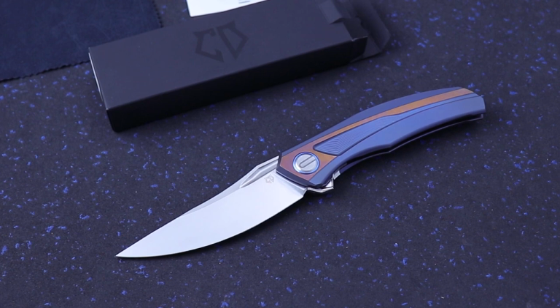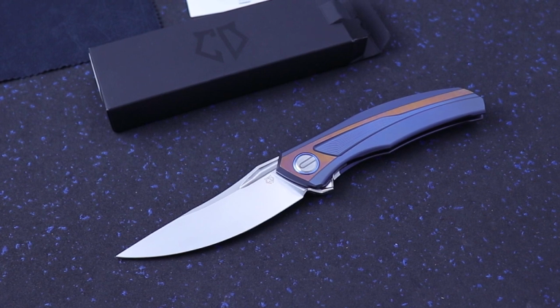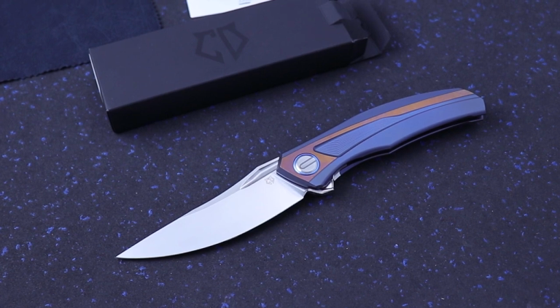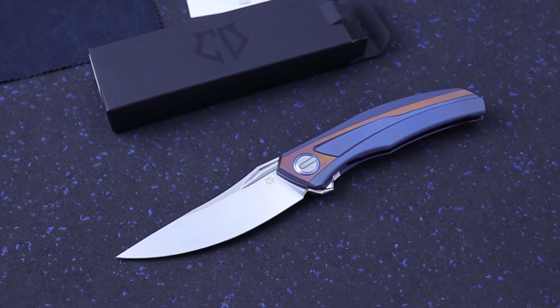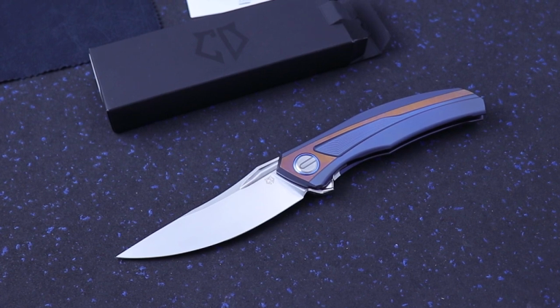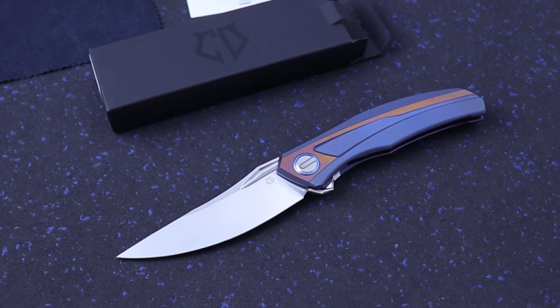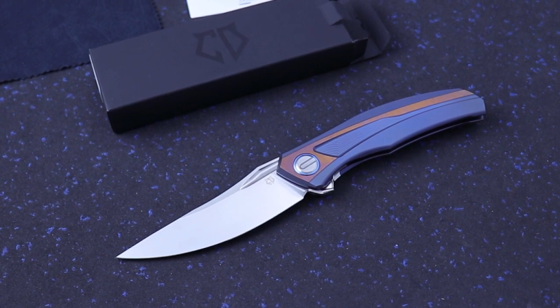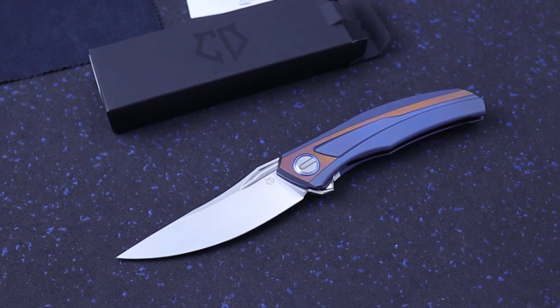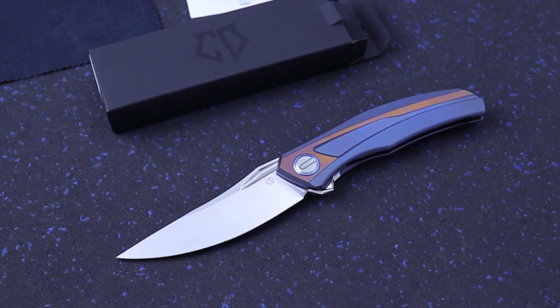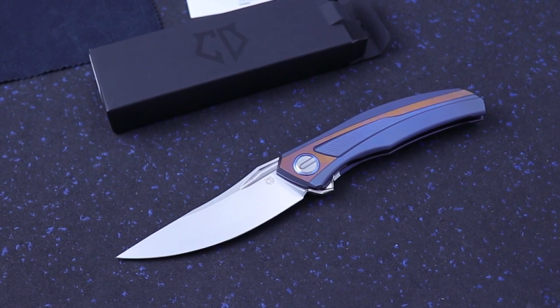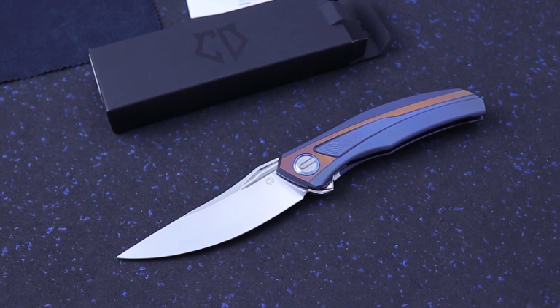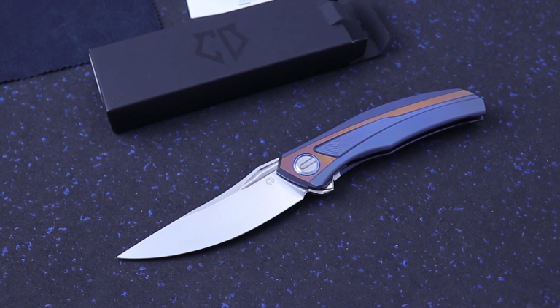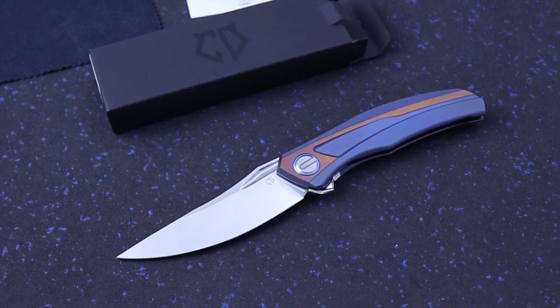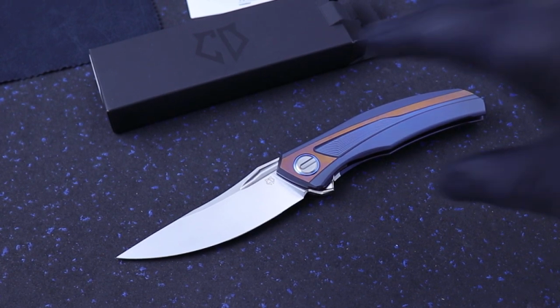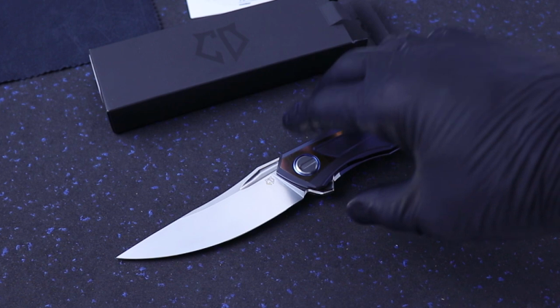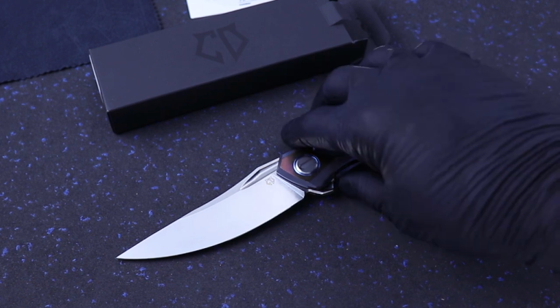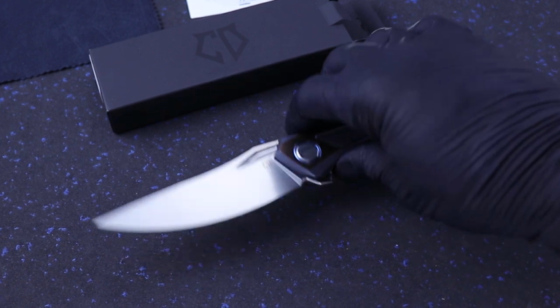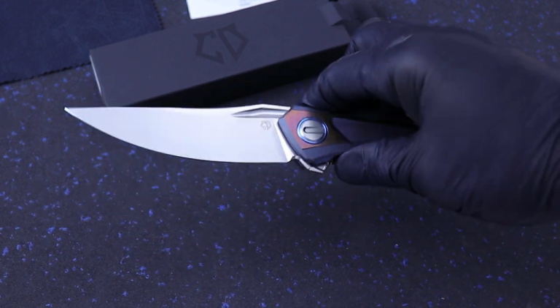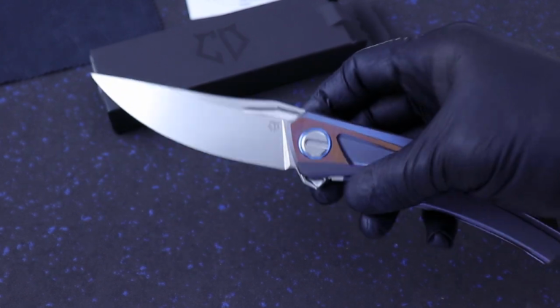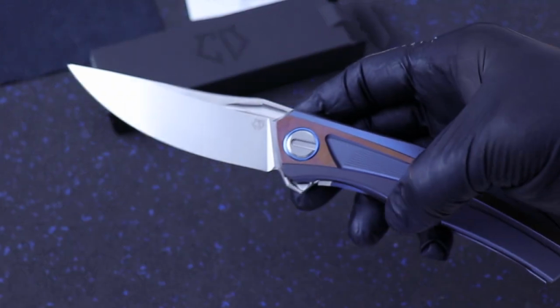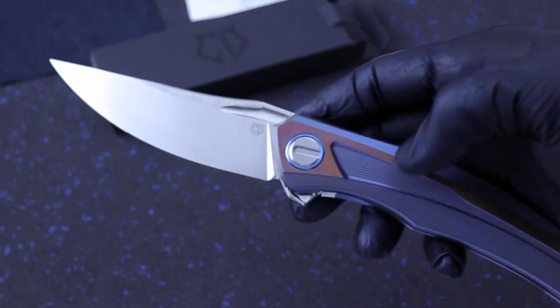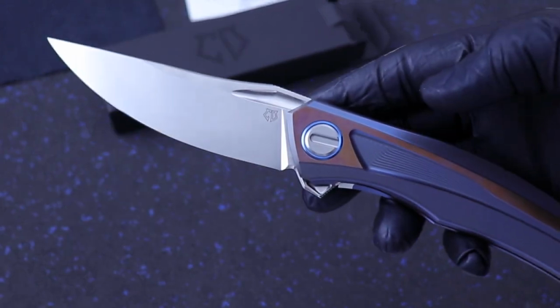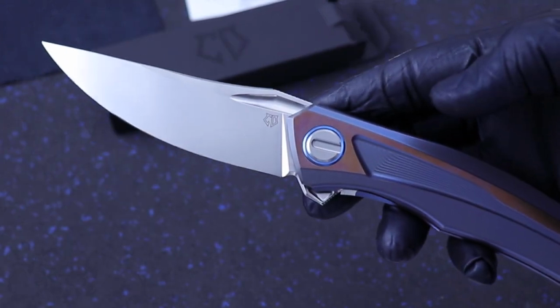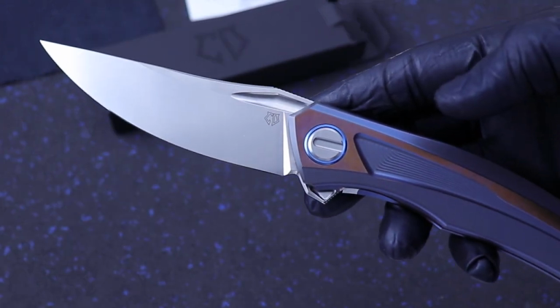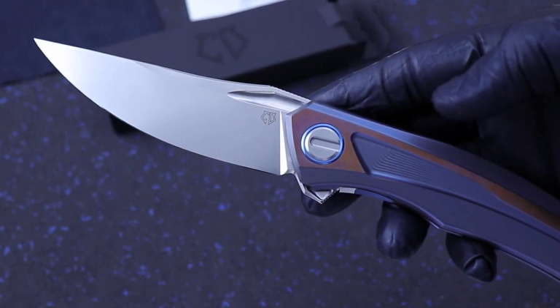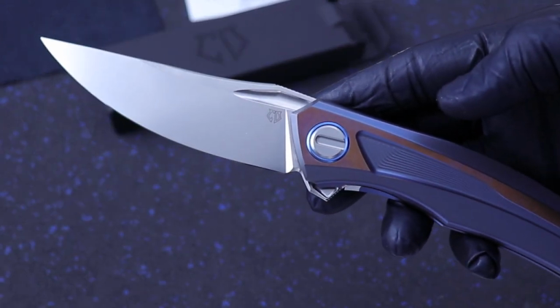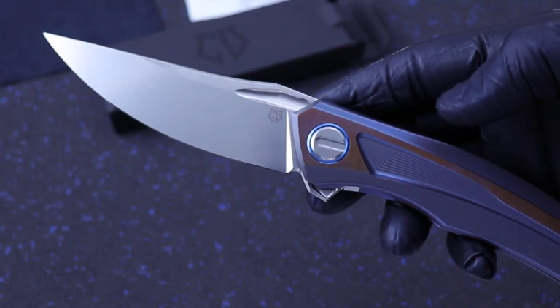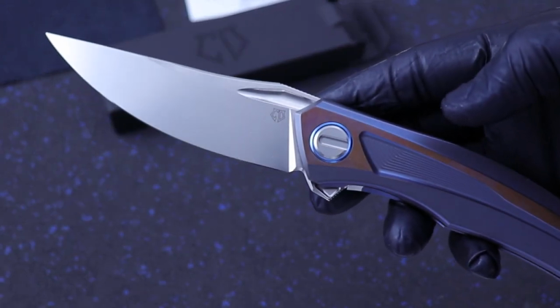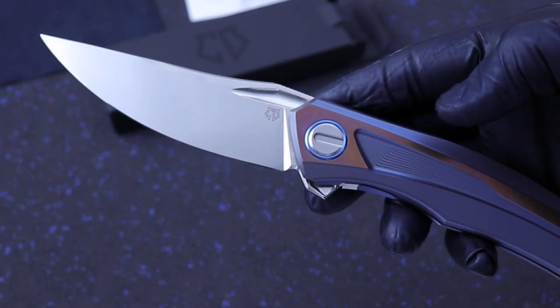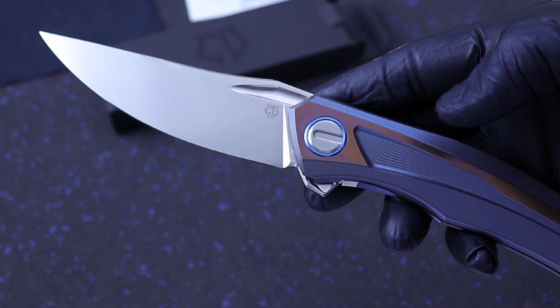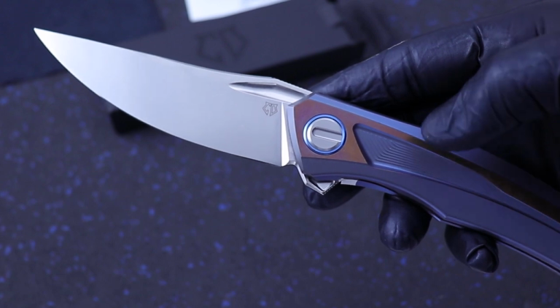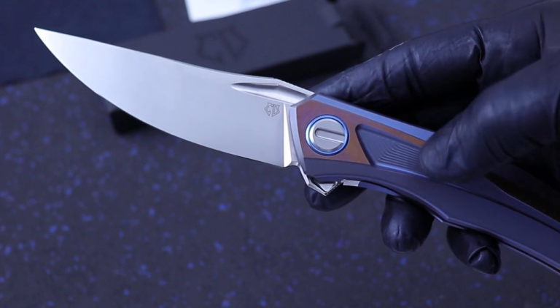What's up guys, Clay with eKnives.com. I have here the Shiro Garov Quantum from the Custom Division. This knife was acquired at the 2019 California Custom Knife Show.